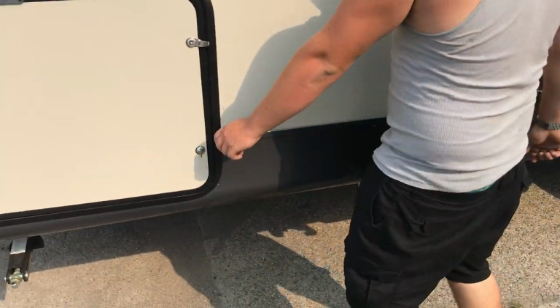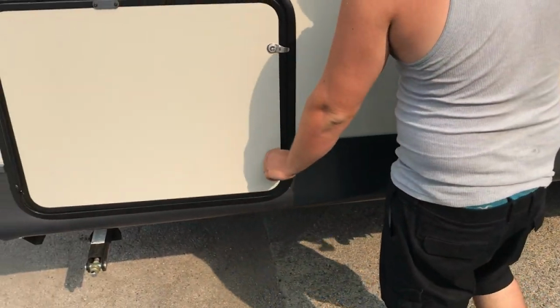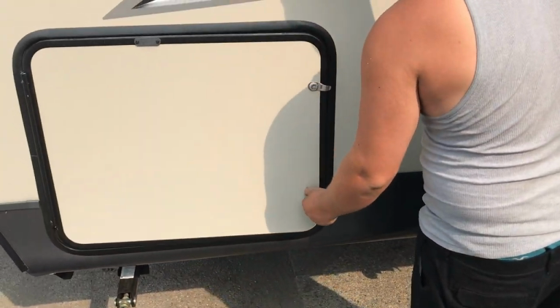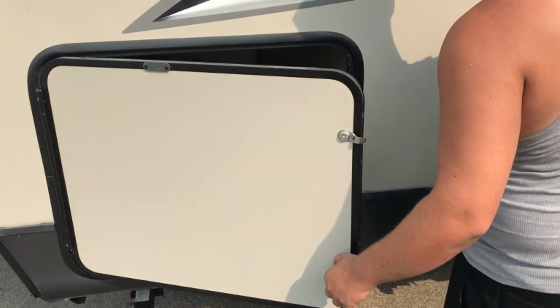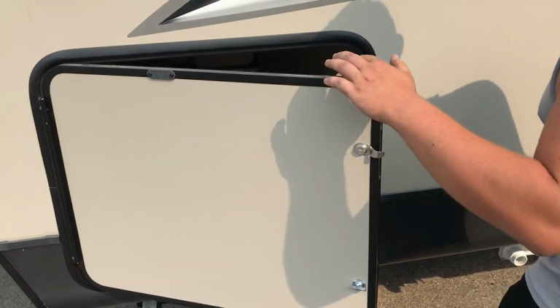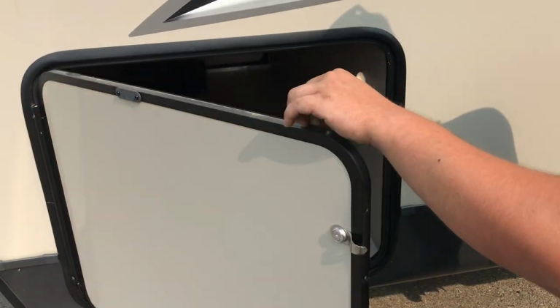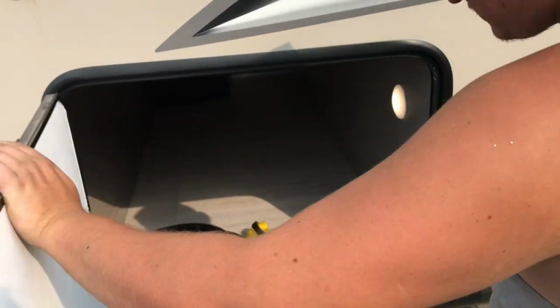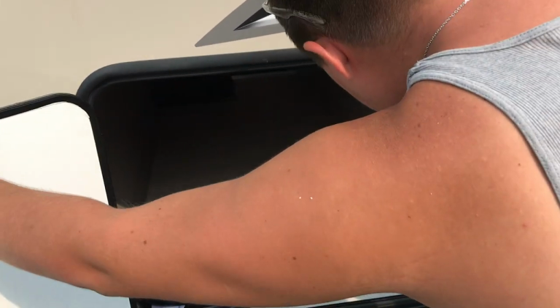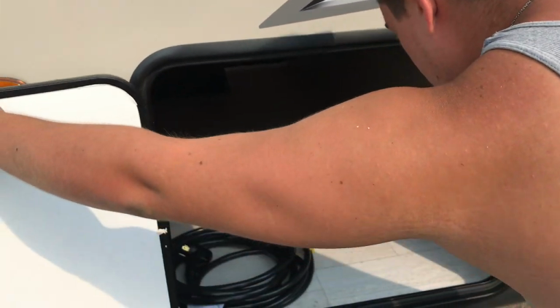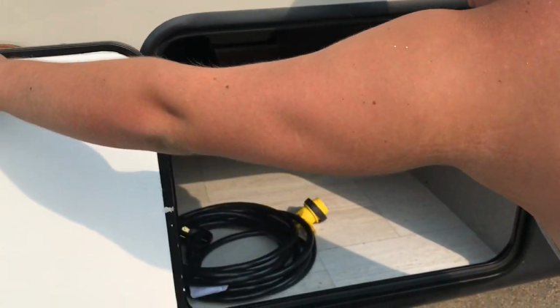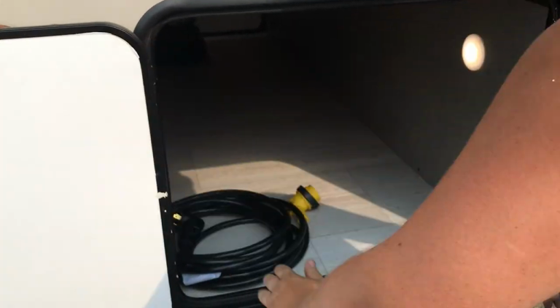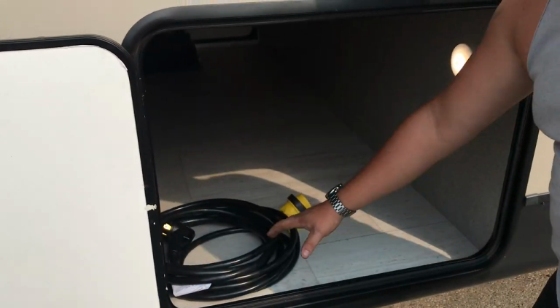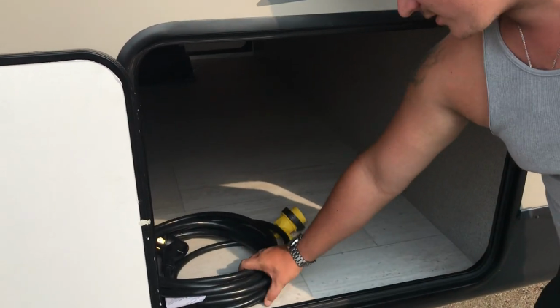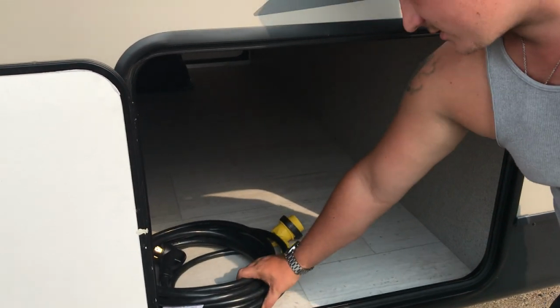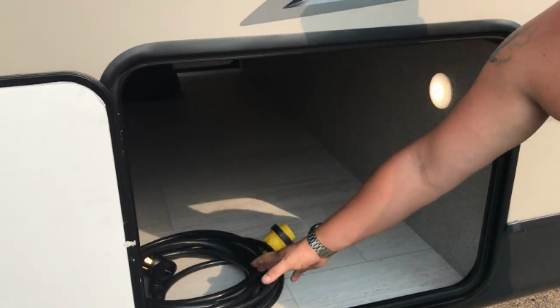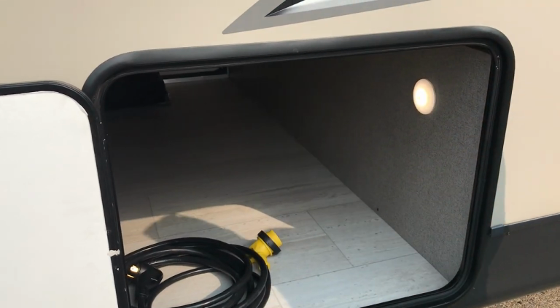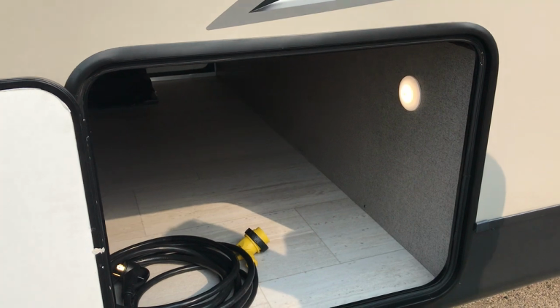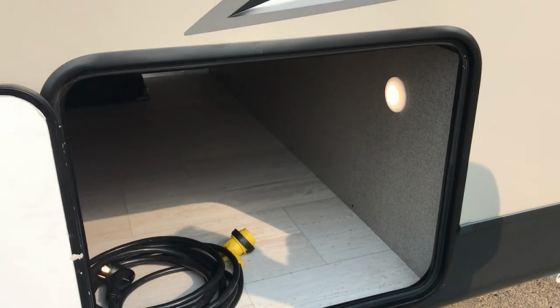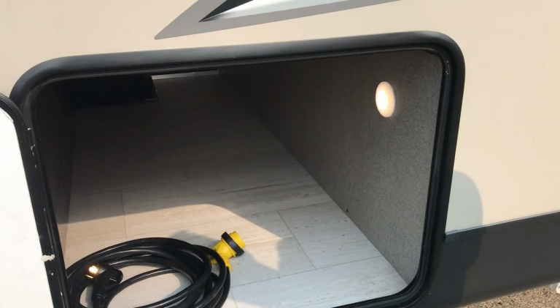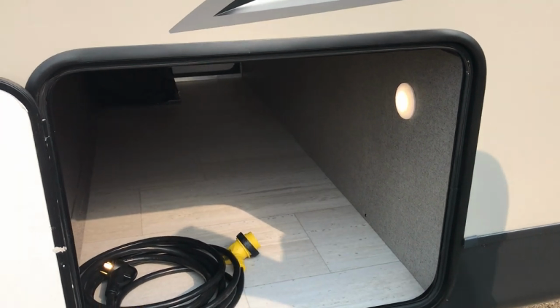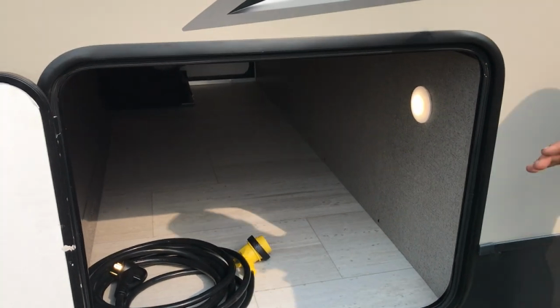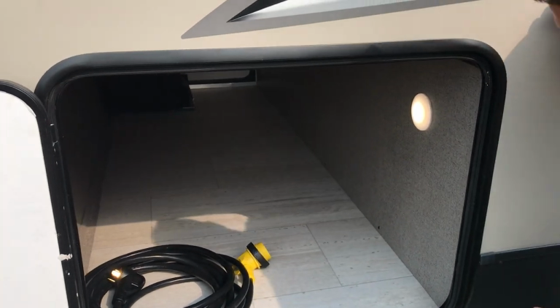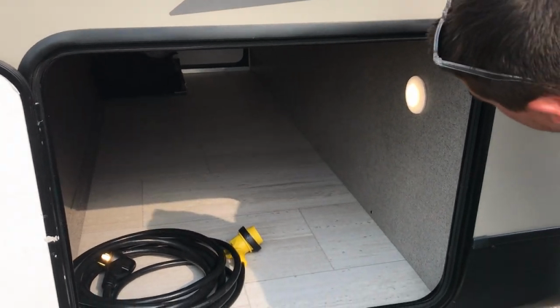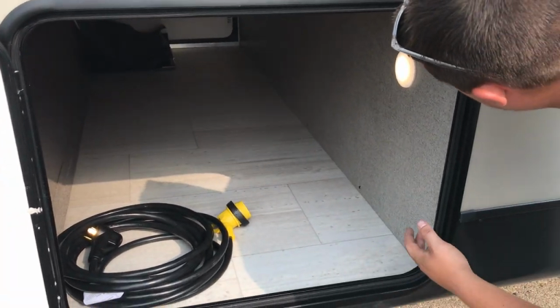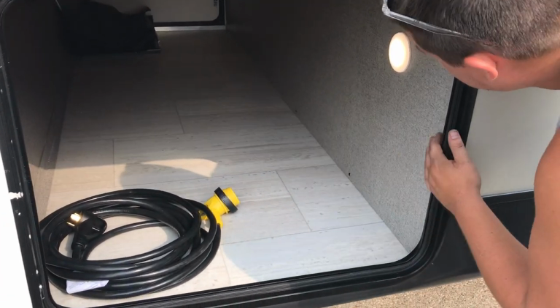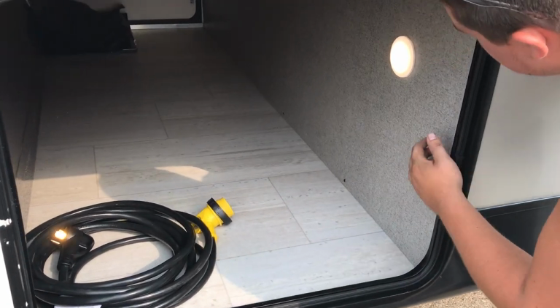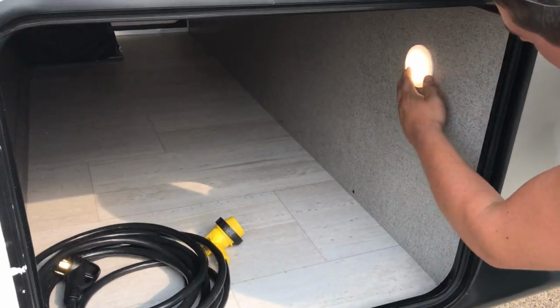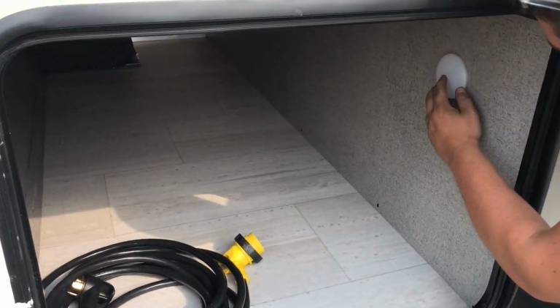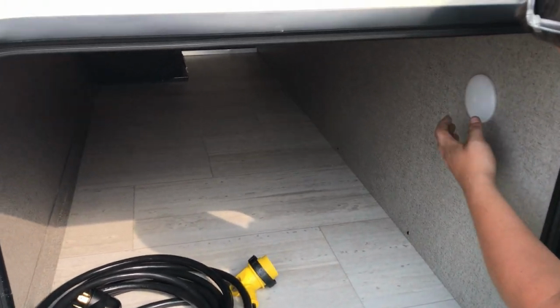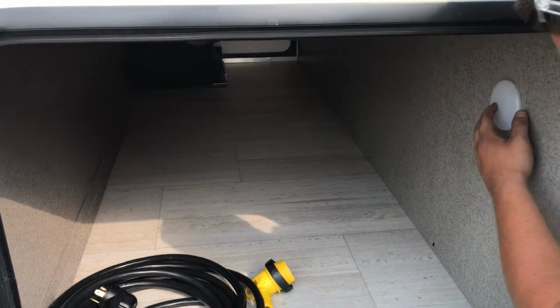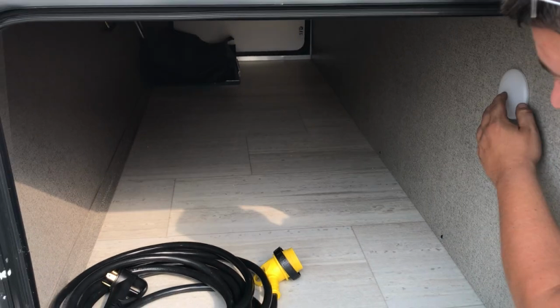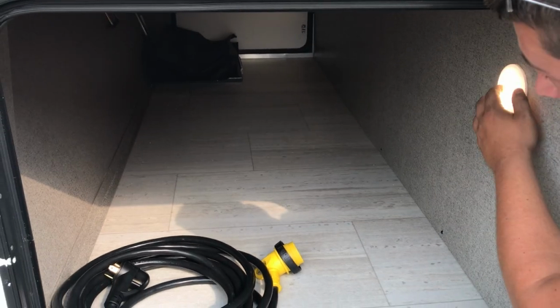You've got your front compartment here where you'll see your 30-amp power cord — that is 25 feet long, 30-amp 110. There are a couple of convenience lights in here with center push buttons.